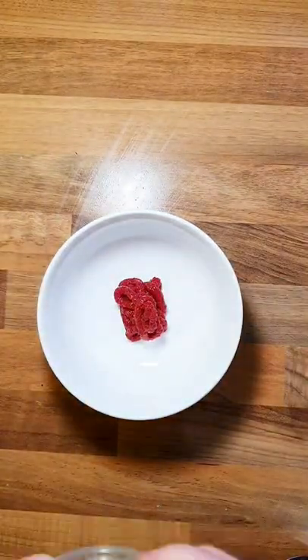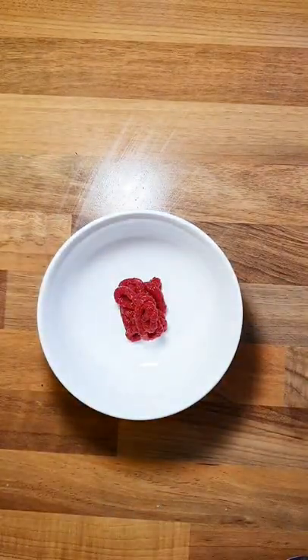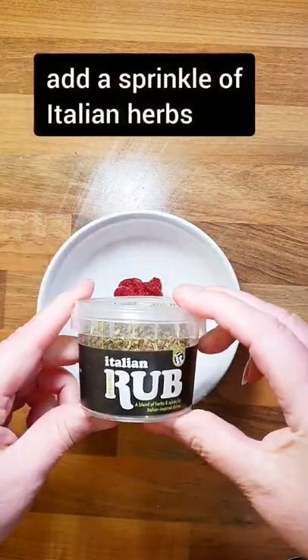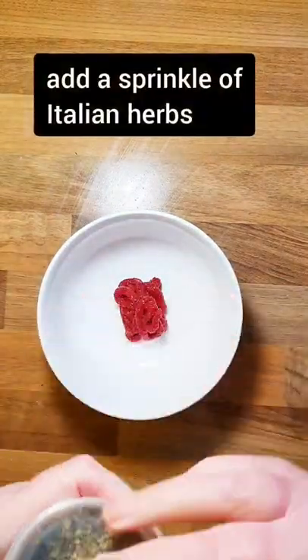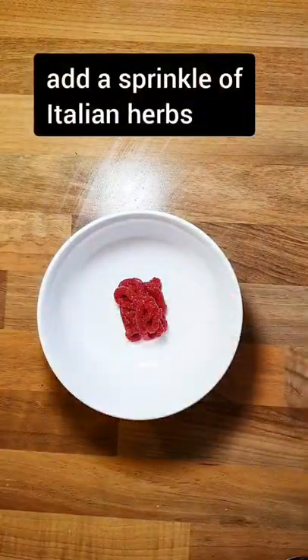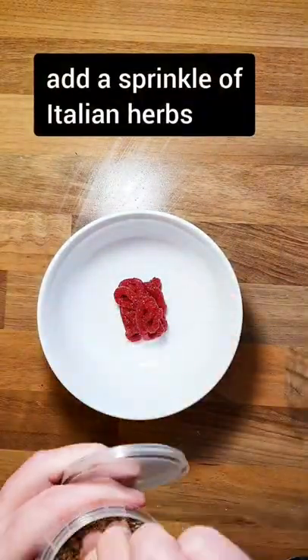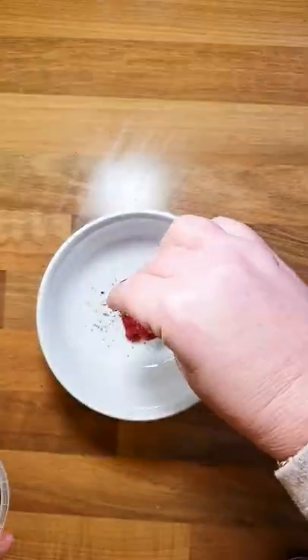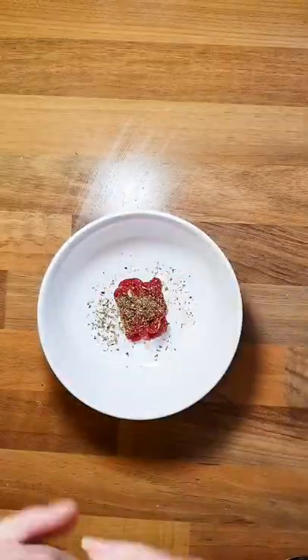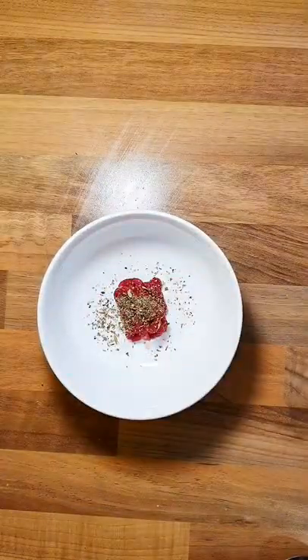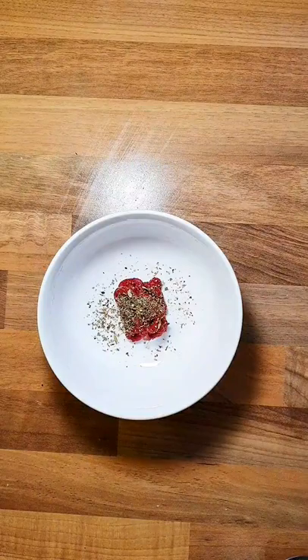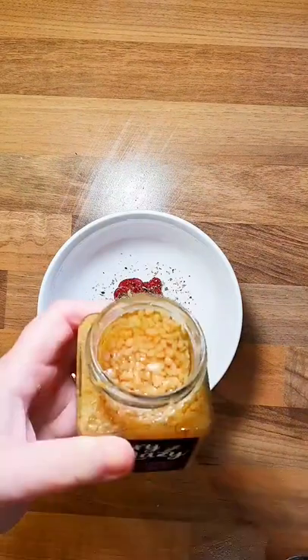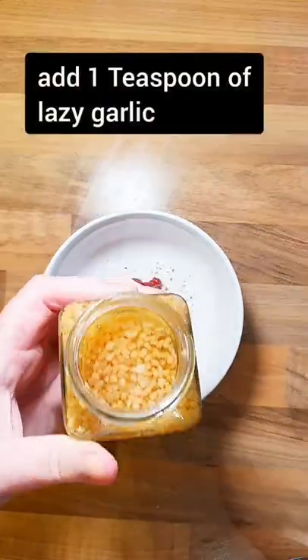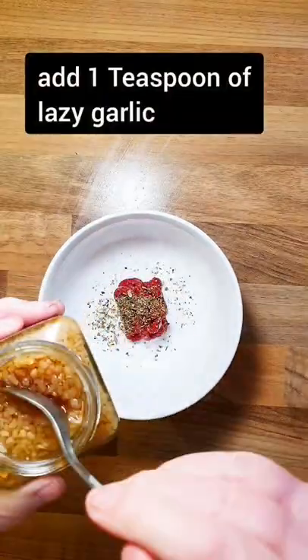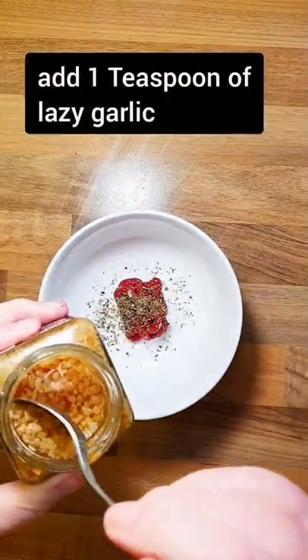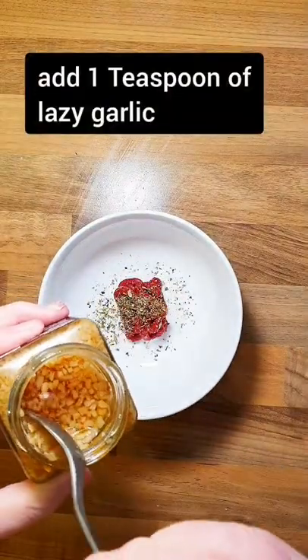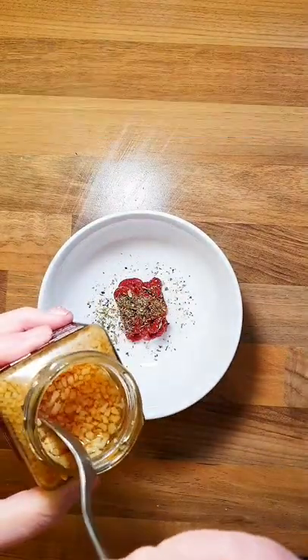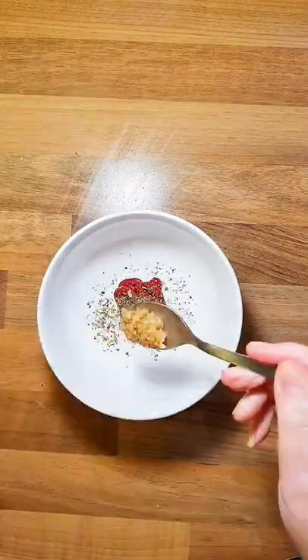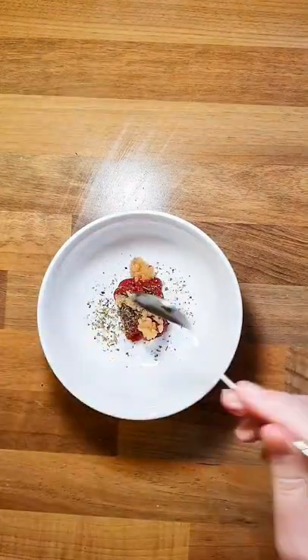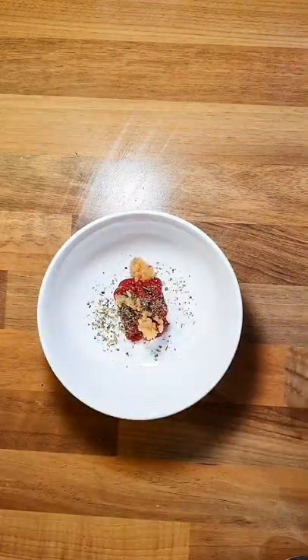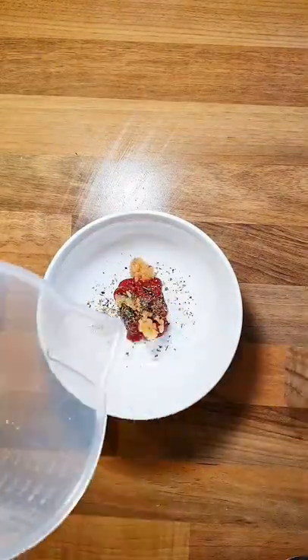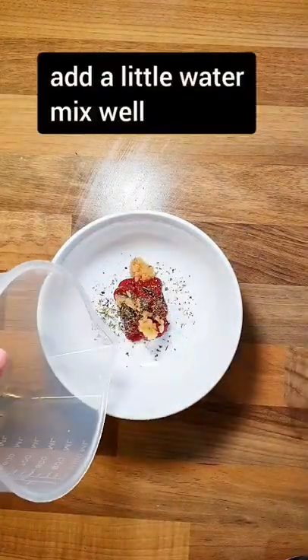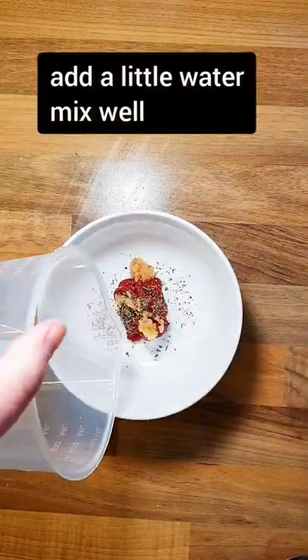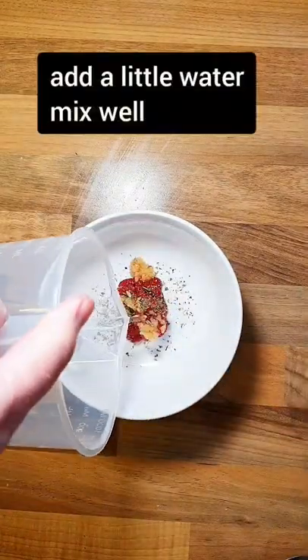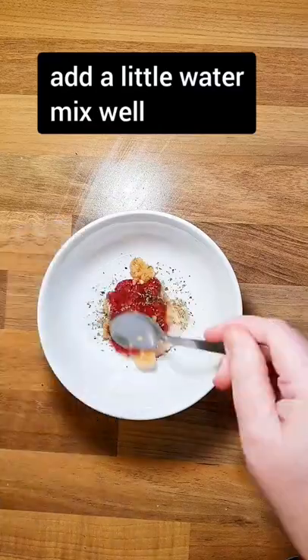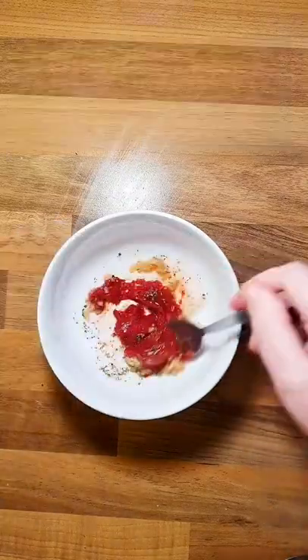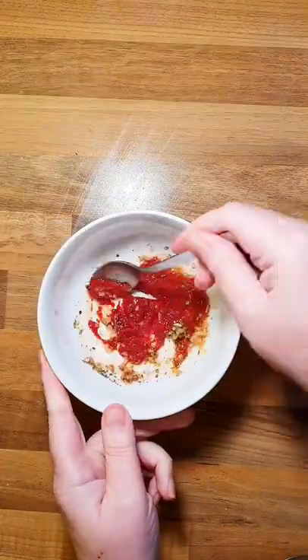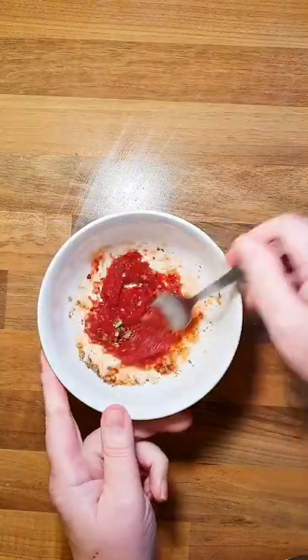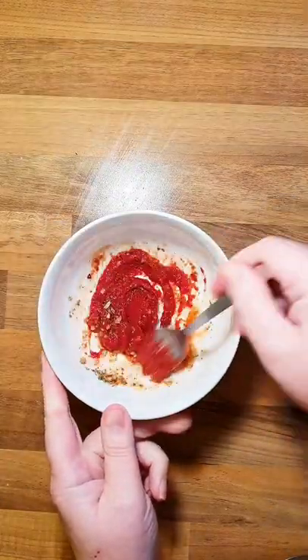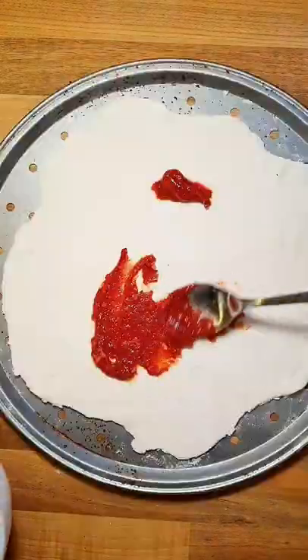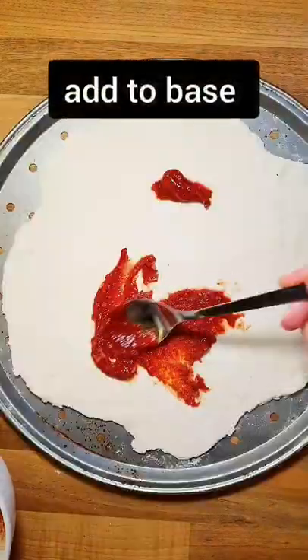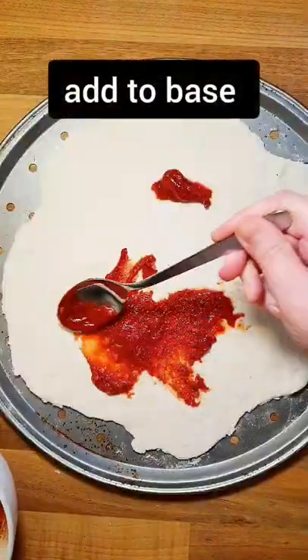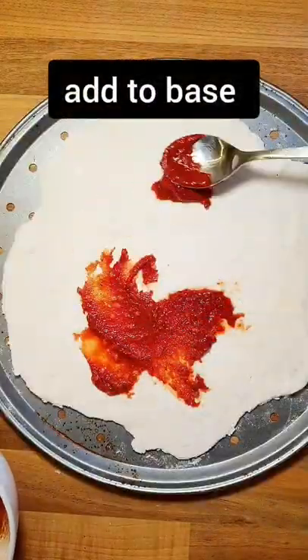For the tomato sauce, all I've done is mix some tomato puree, some Italian herbs, a little bit of garlic, and a tiny dash of water just to mix it into a paste — but you can use whatever you want.